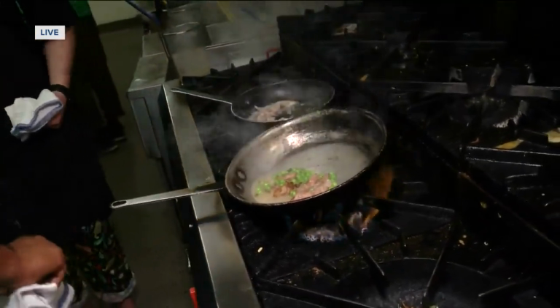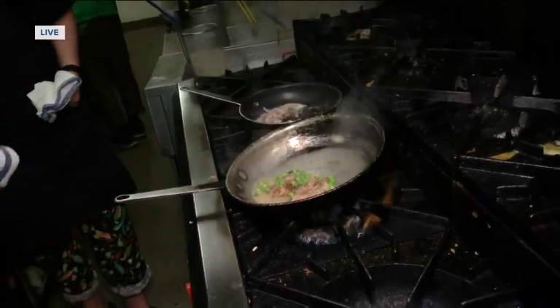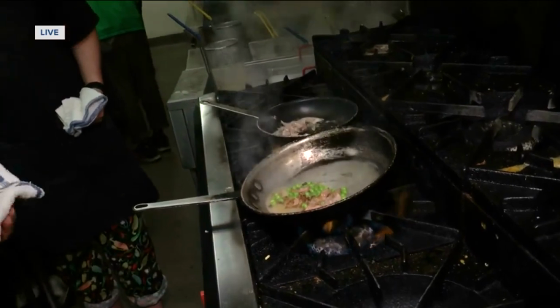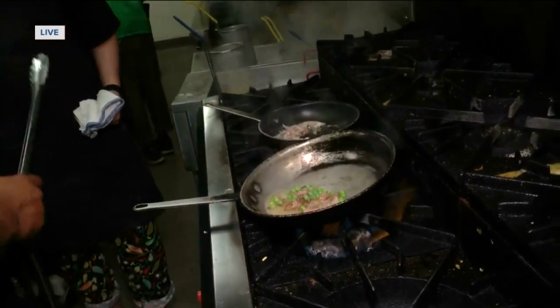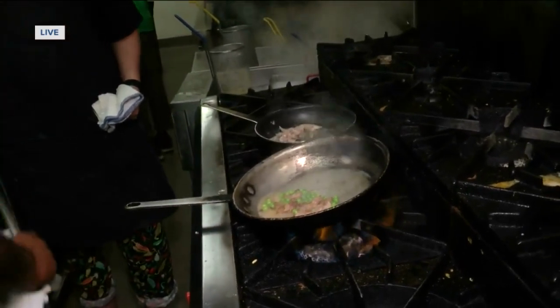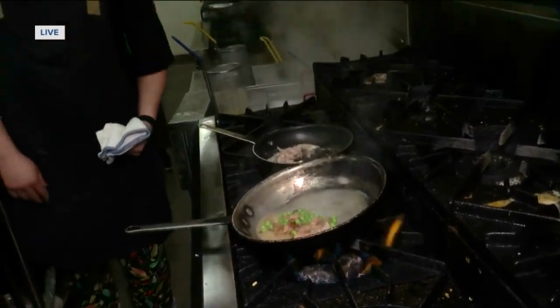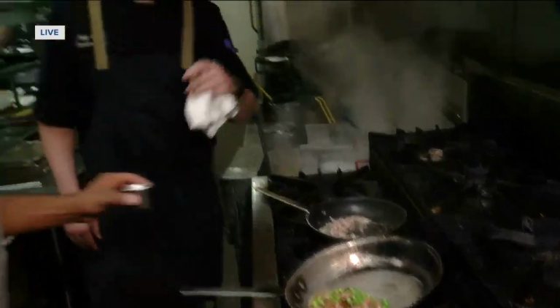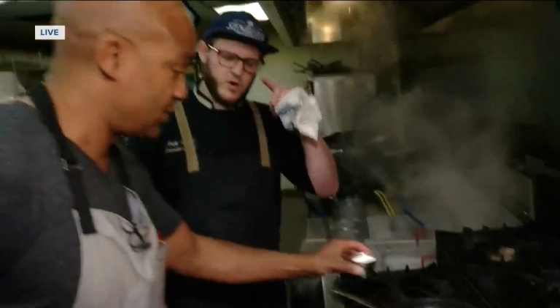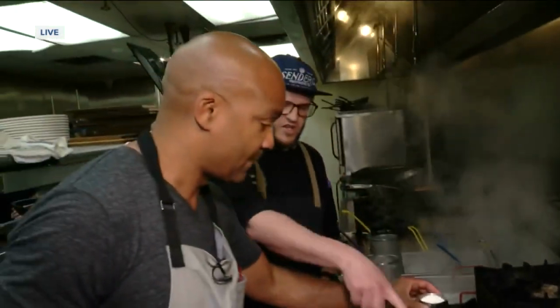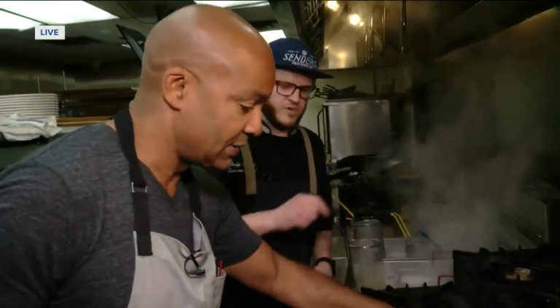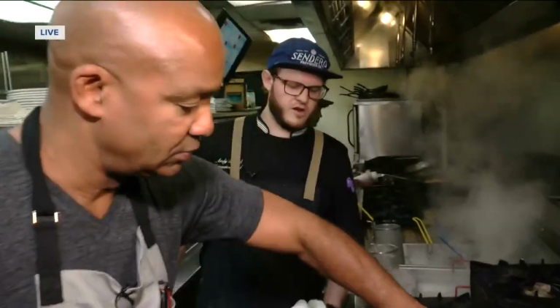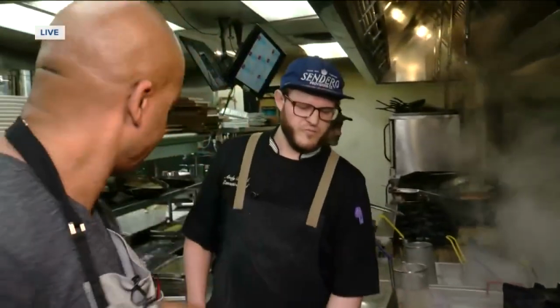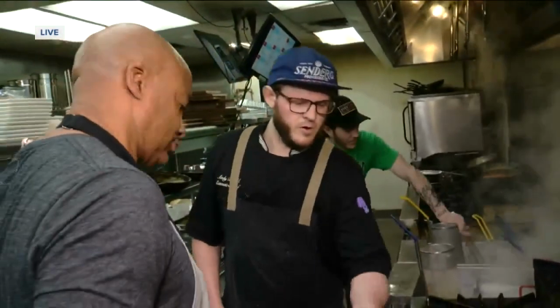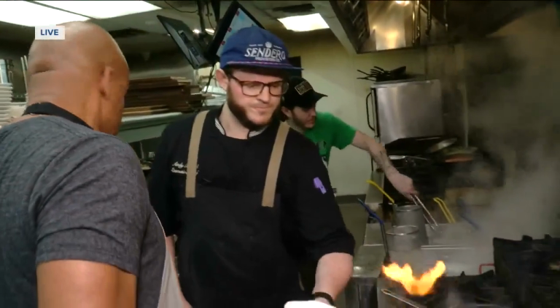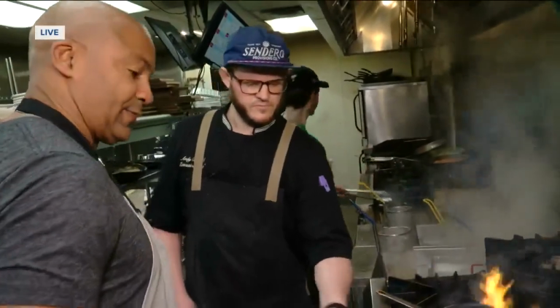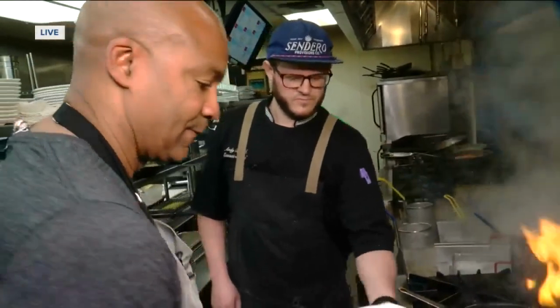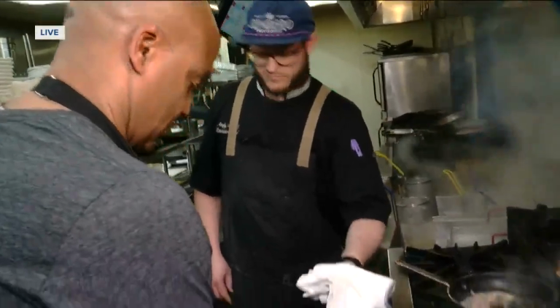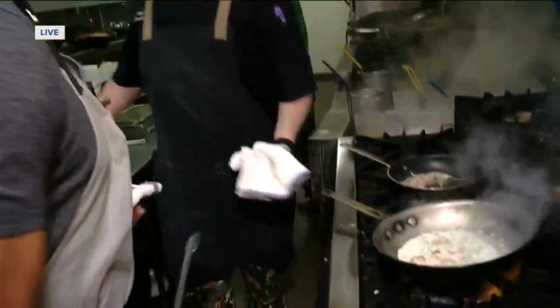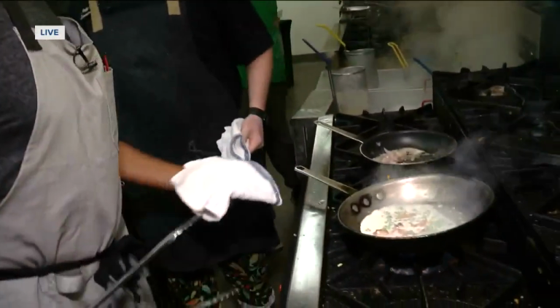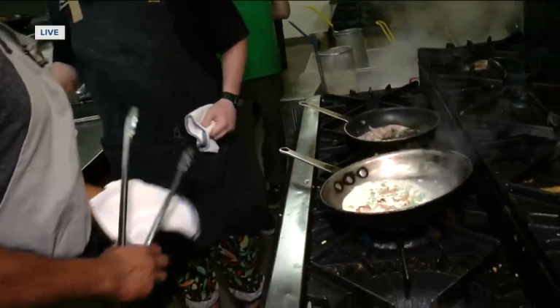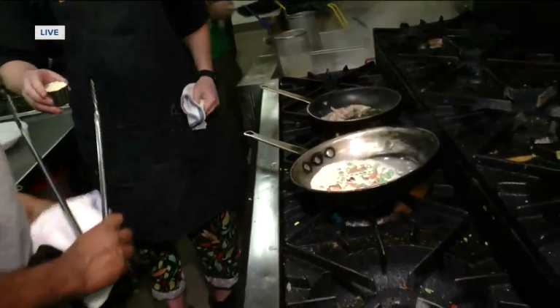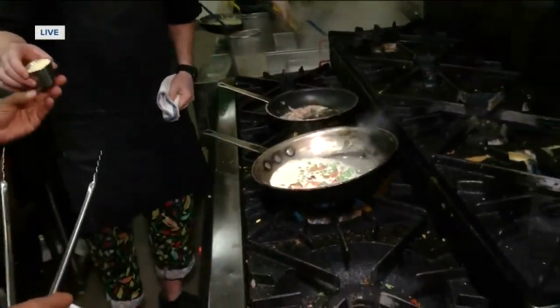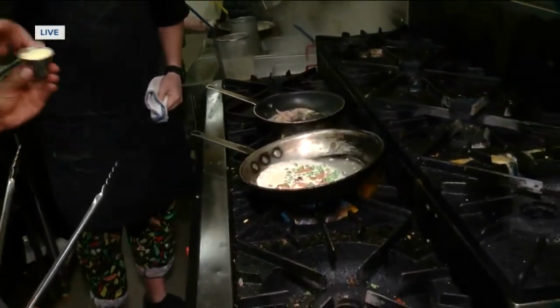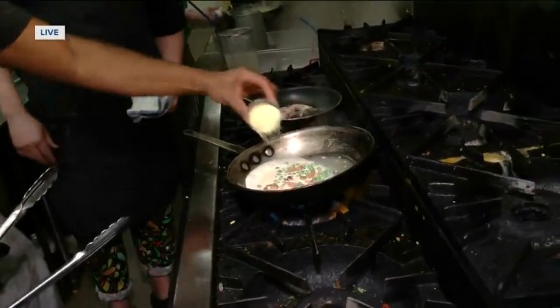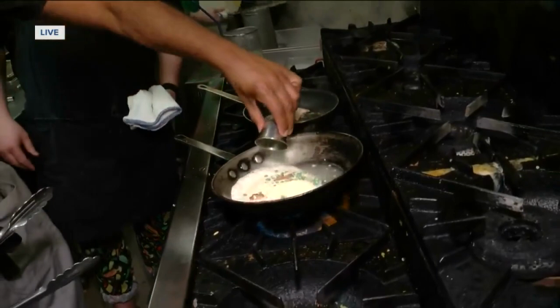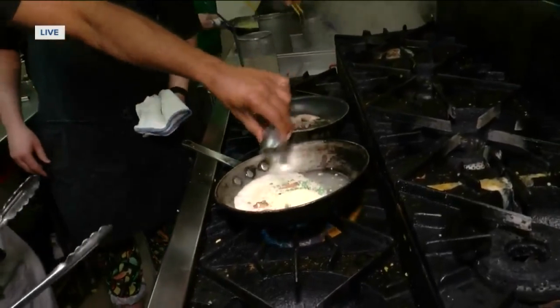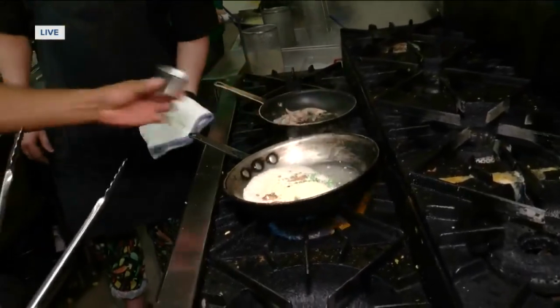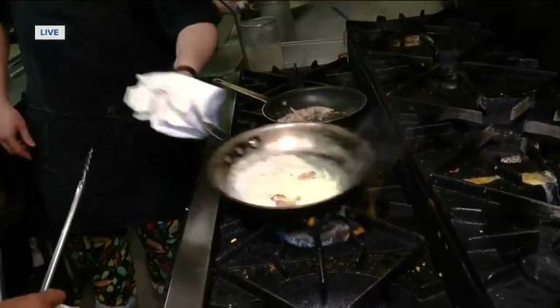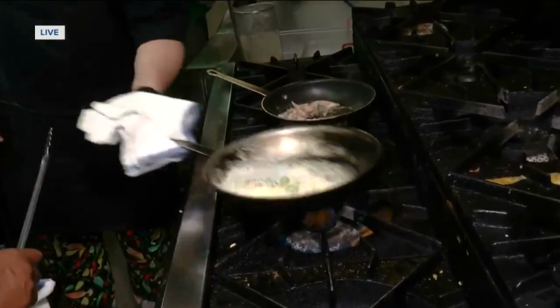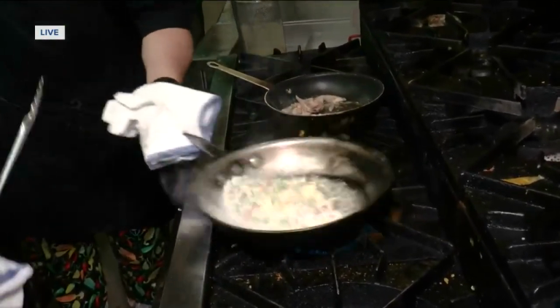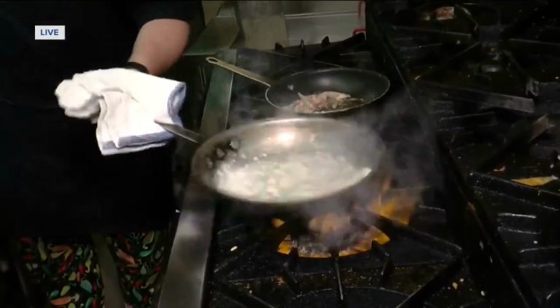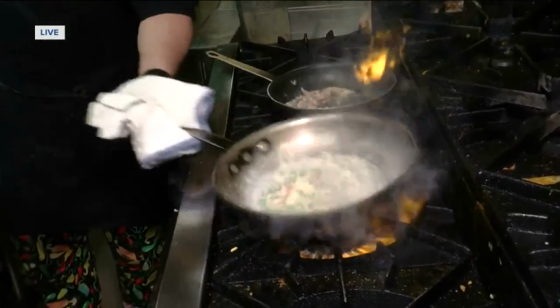Duck carbonara does not have cream in it traditionally, but you know what — ours does. And then our parmesan blend. A little parmesan cheese to thicken it up a little bit and bring that richness in.